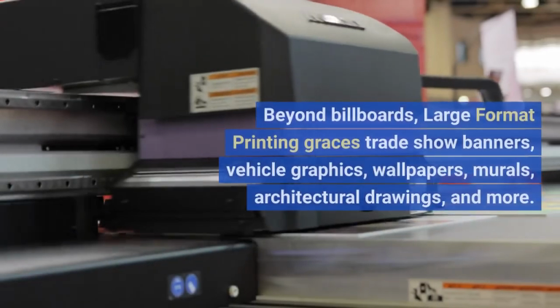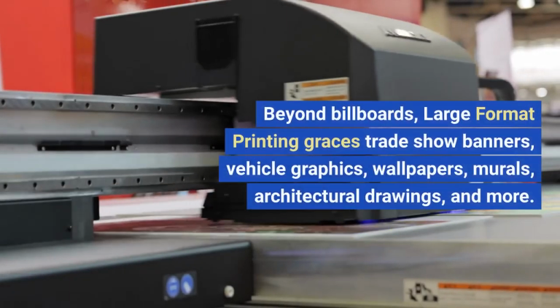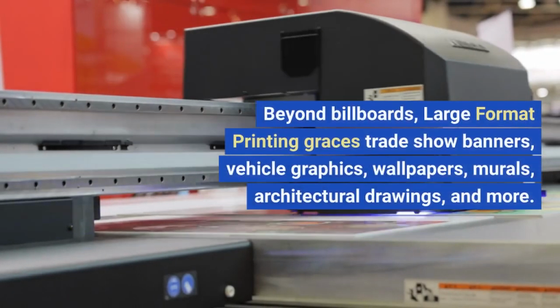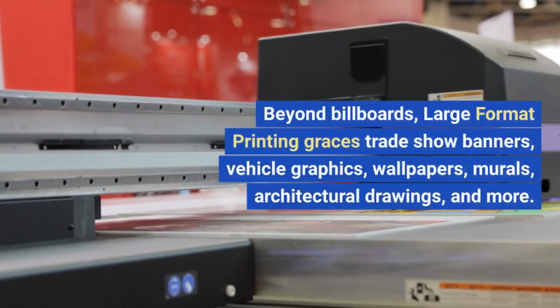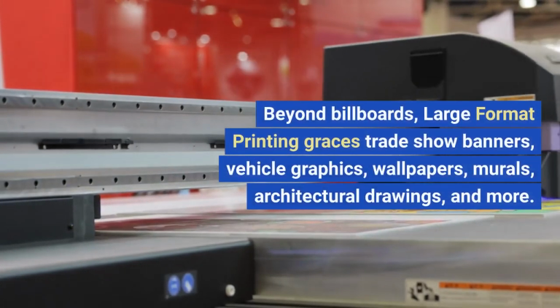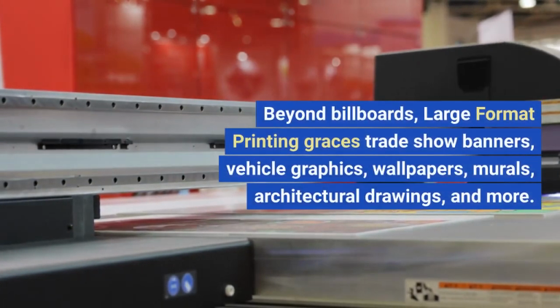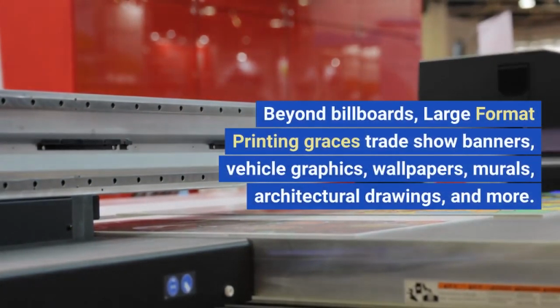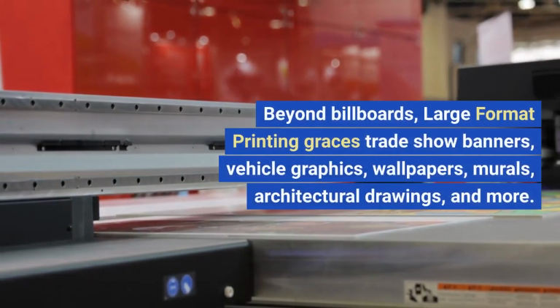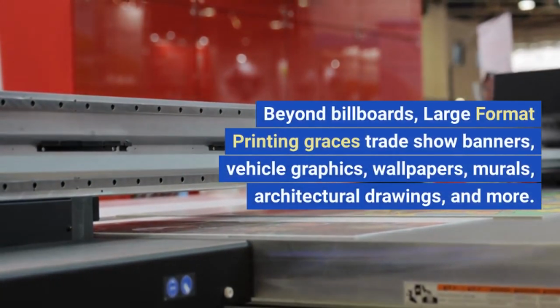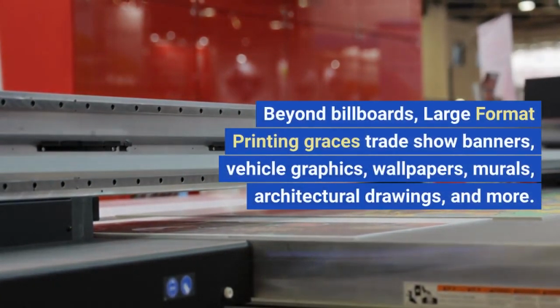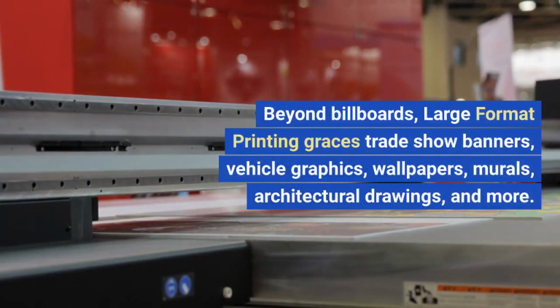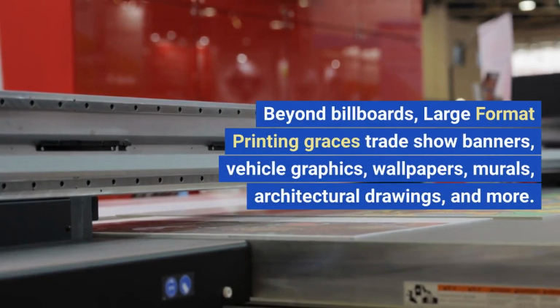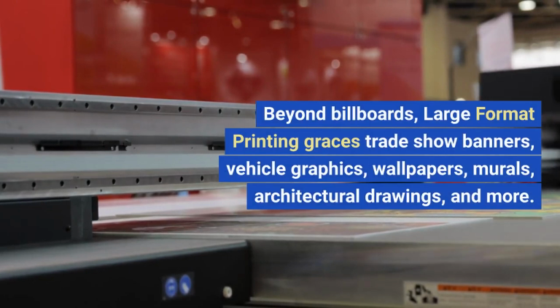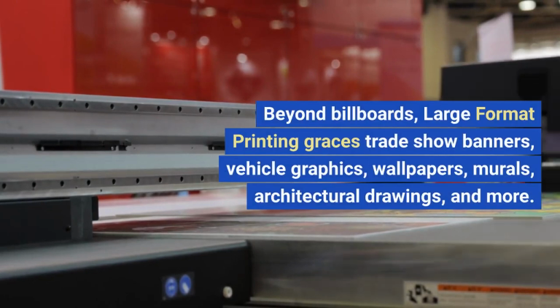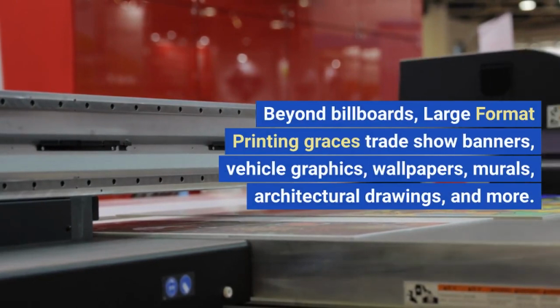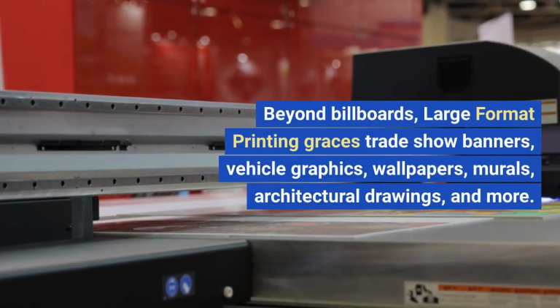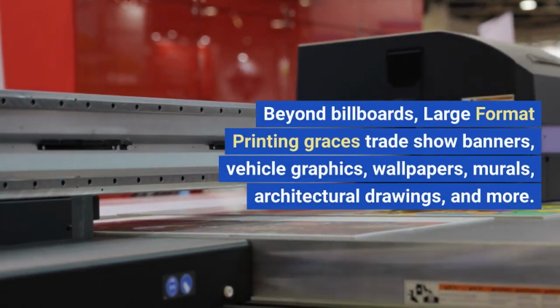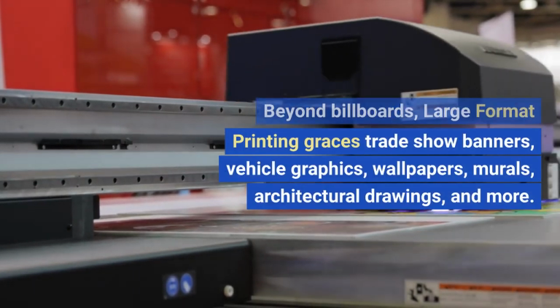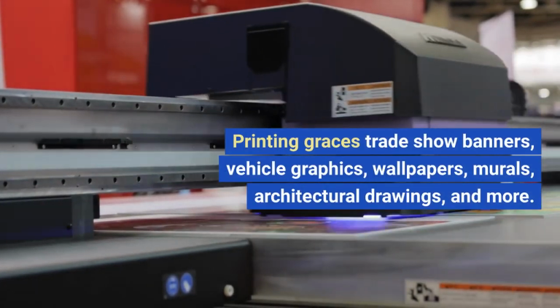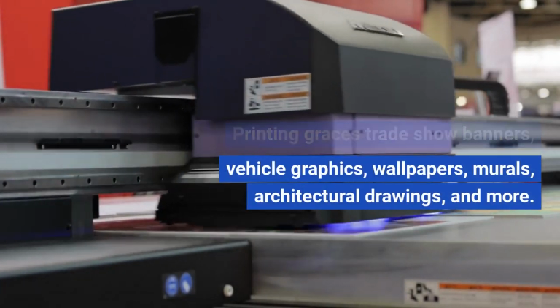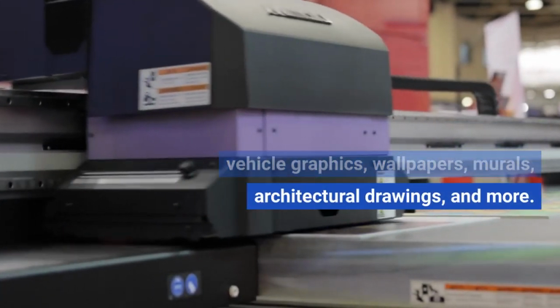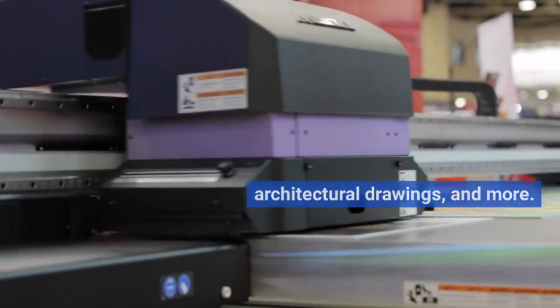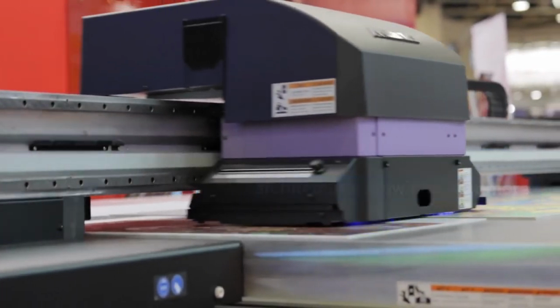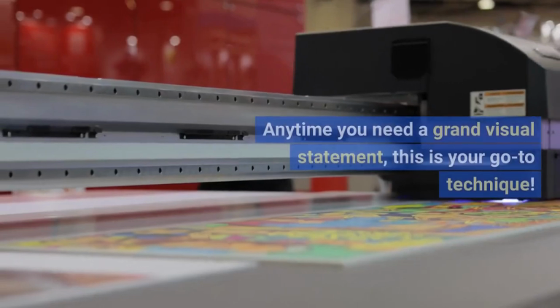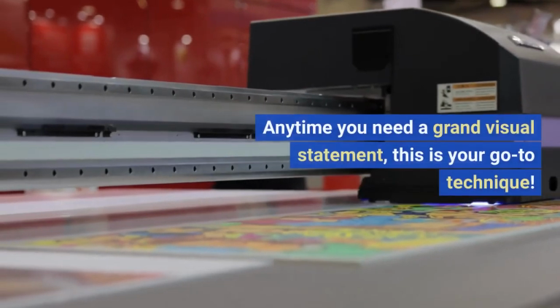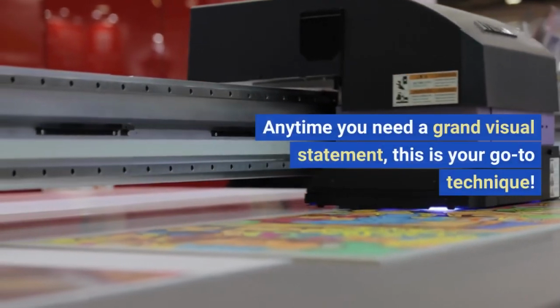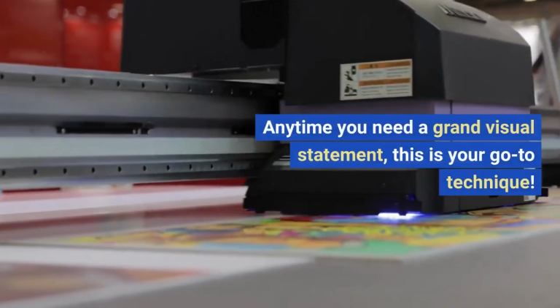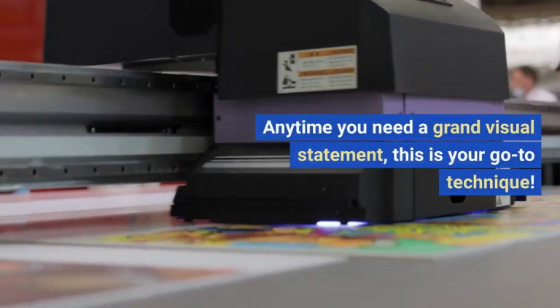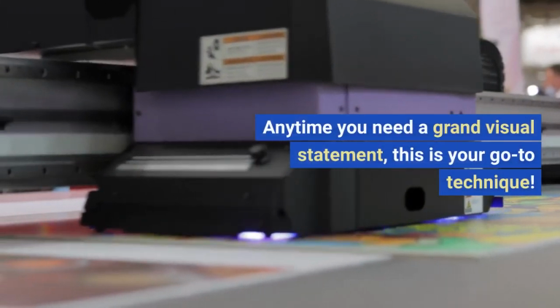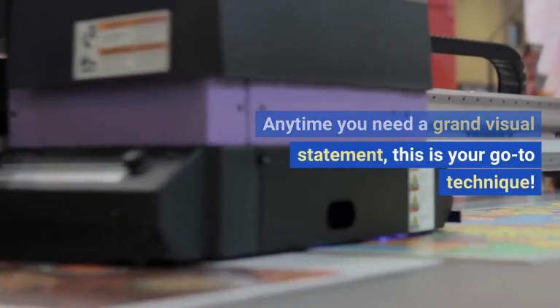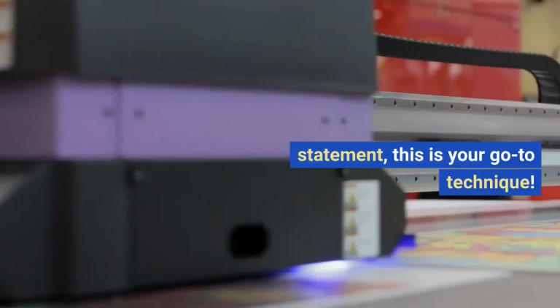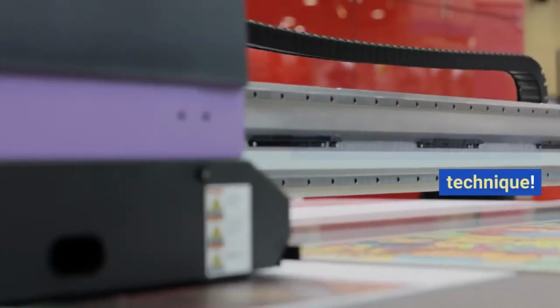Beyond billboards, large format printing graces trade show banners, vehicle graphics, wallpapers, murals, architectural drawings, and more. Any time you need a grand visual statement, this is your go-to technique.